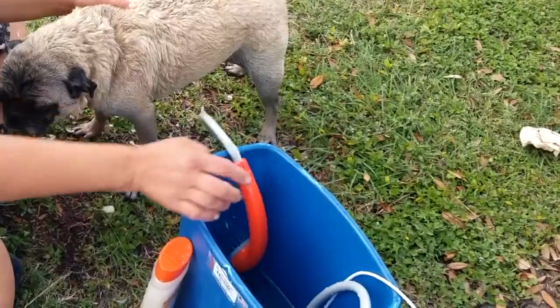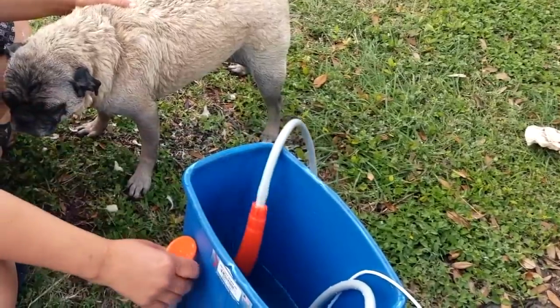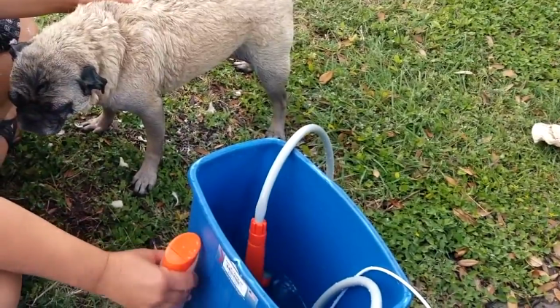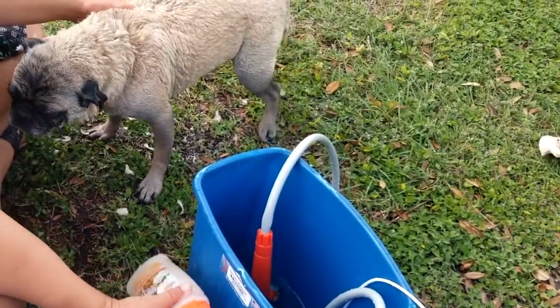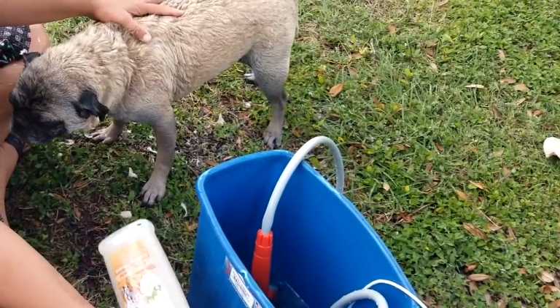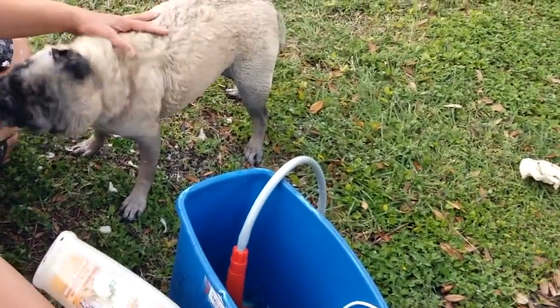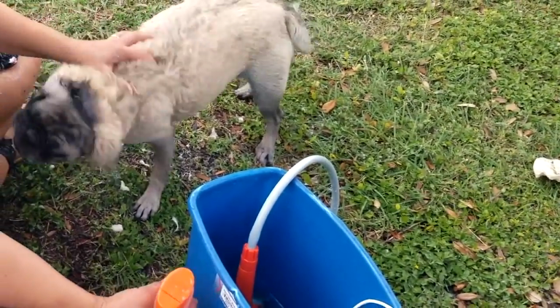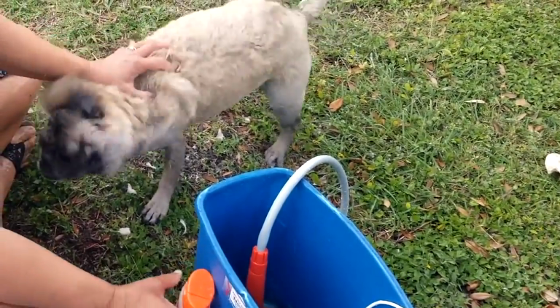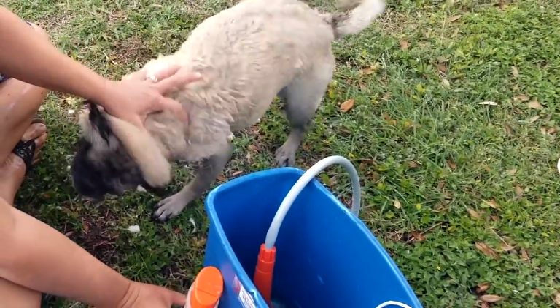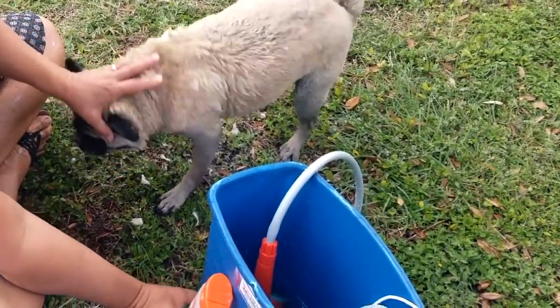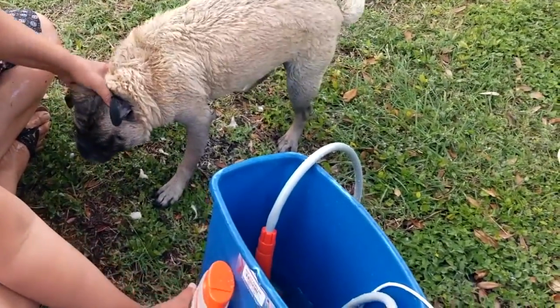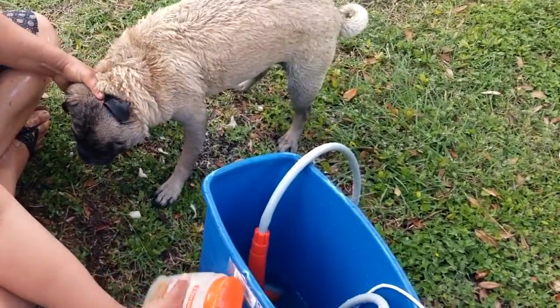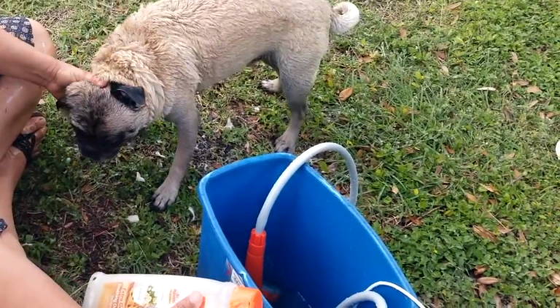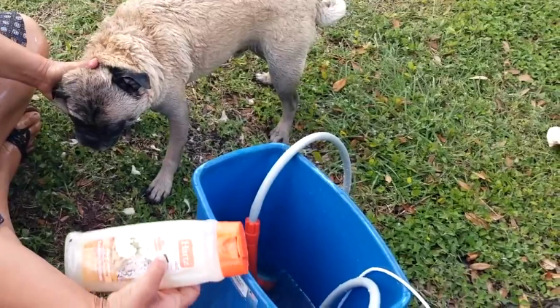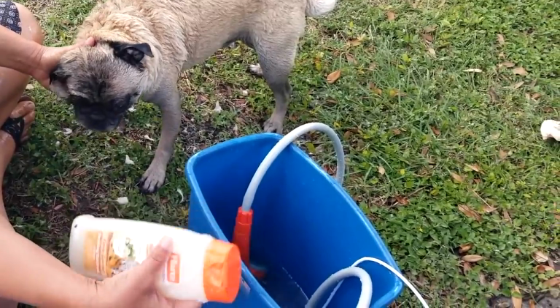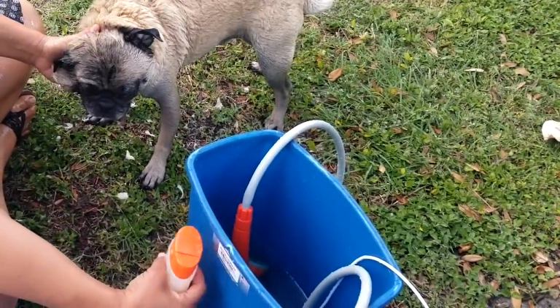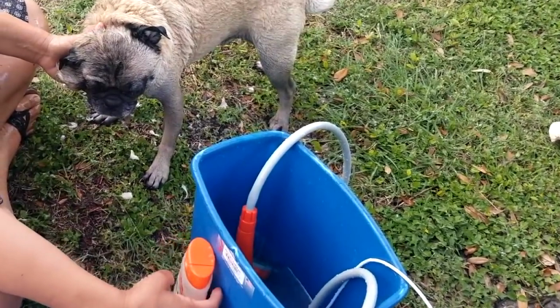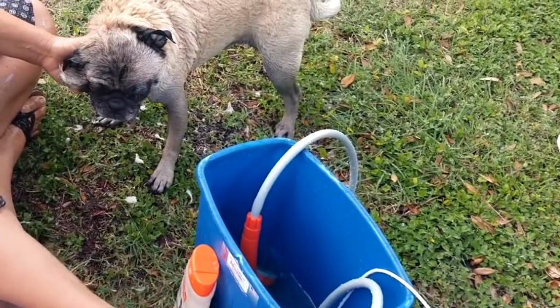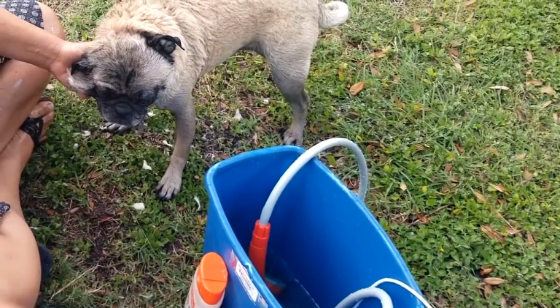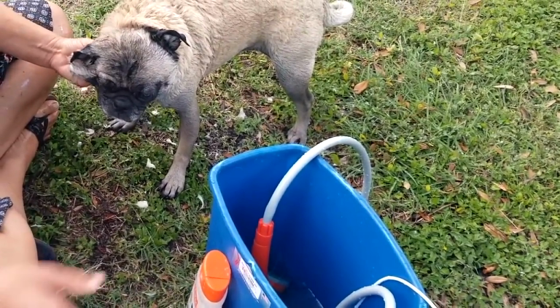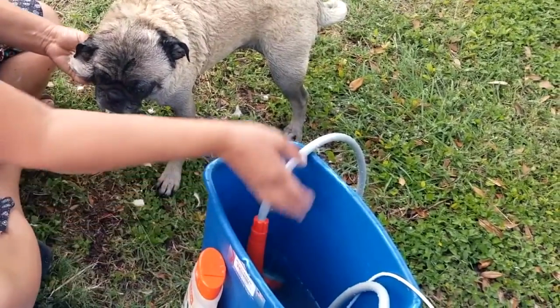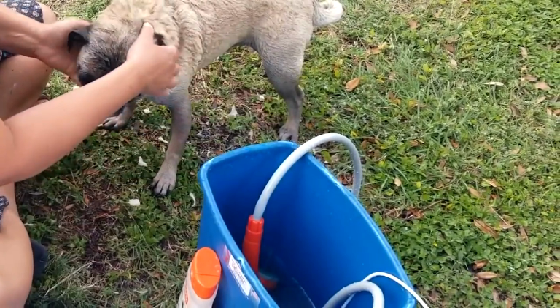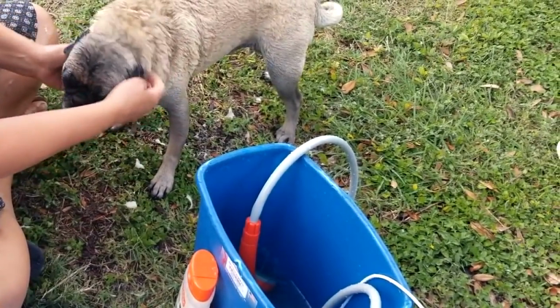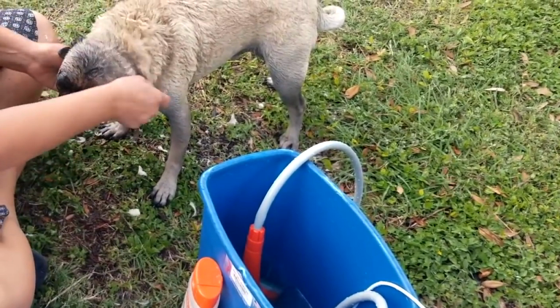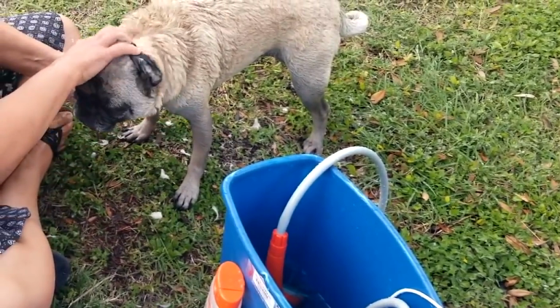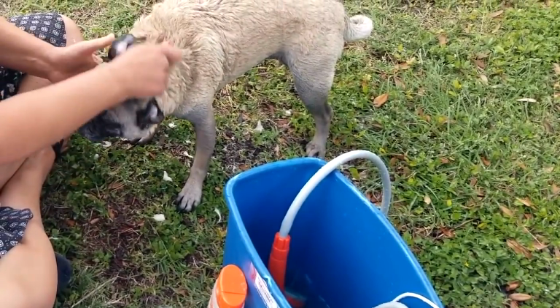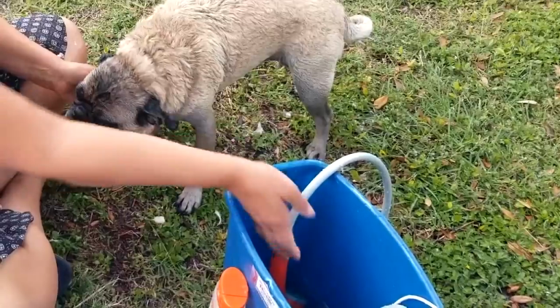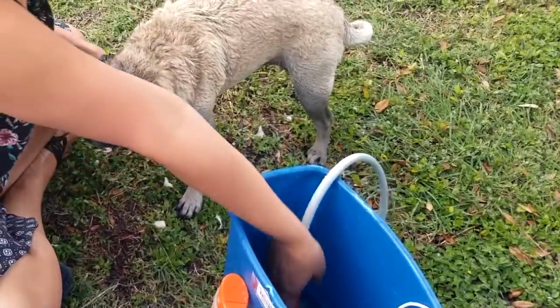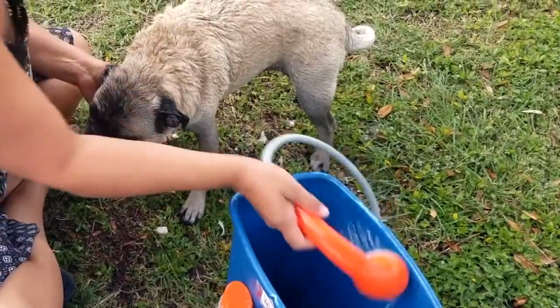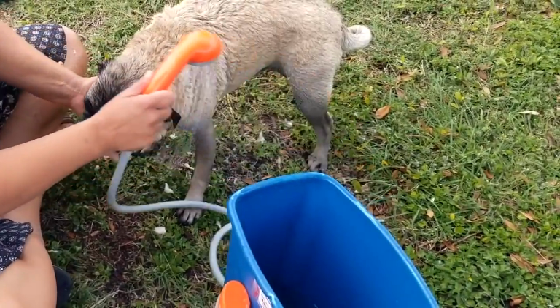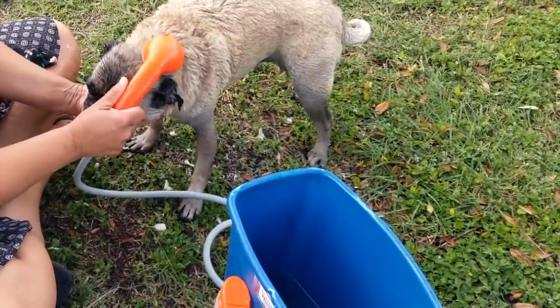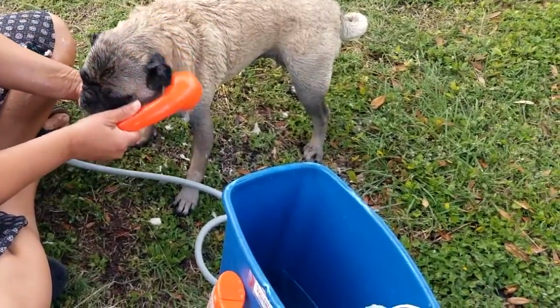Usually I'll use a groomer shampoo, like a better shampoo, but I ran out, so I just bought some of this — probably at Walmart or something. So he's still a little bit soapy, so I'm going to rinse him off.